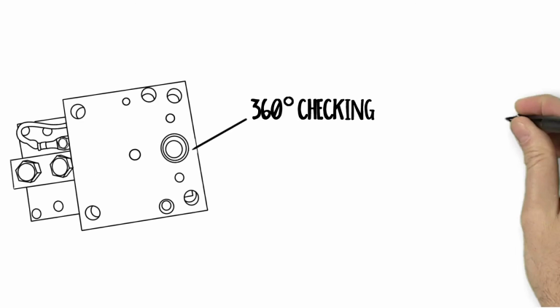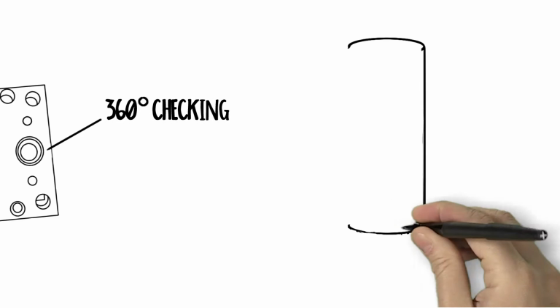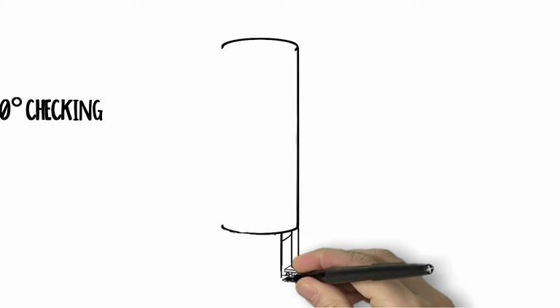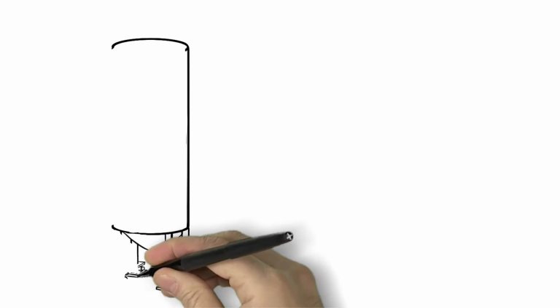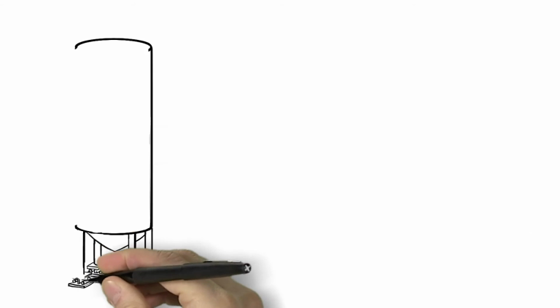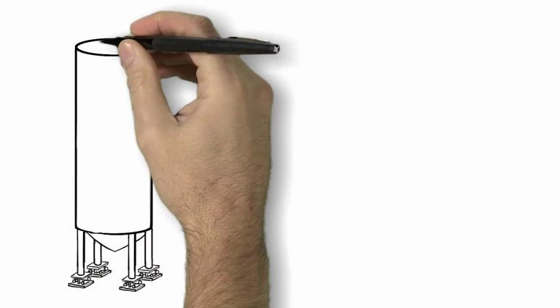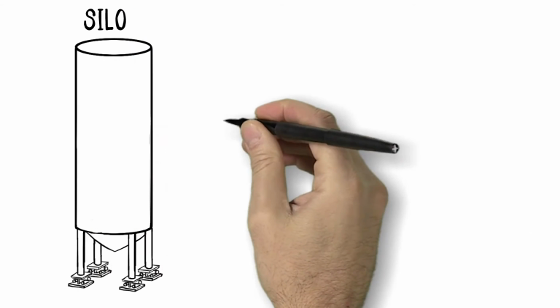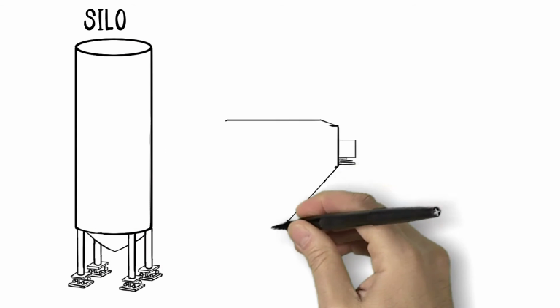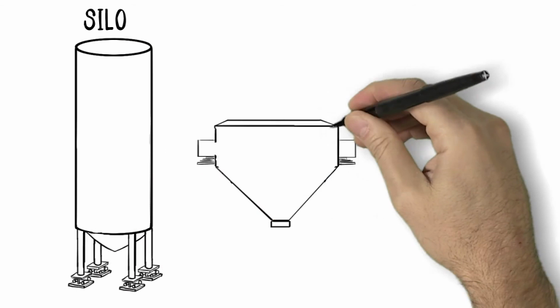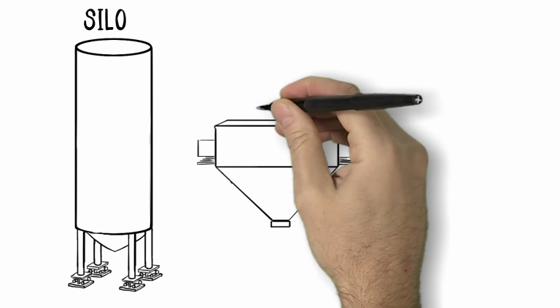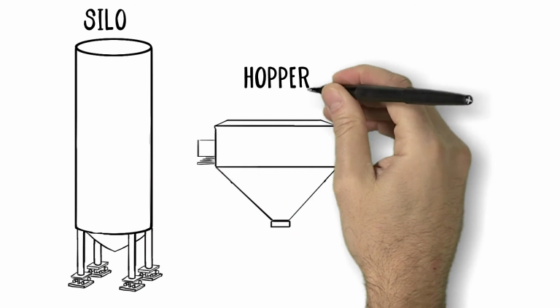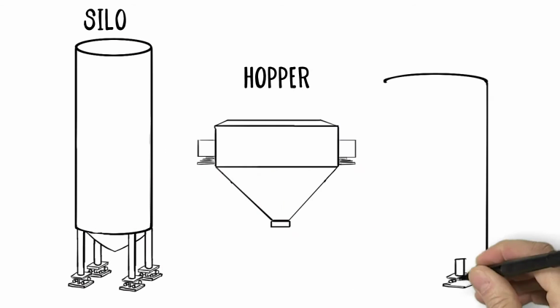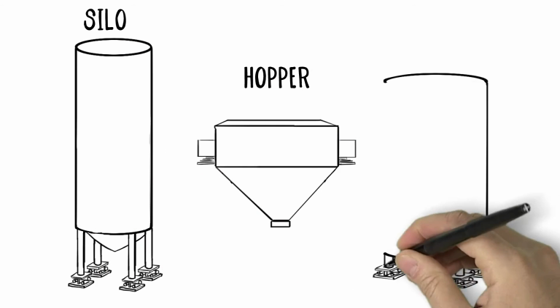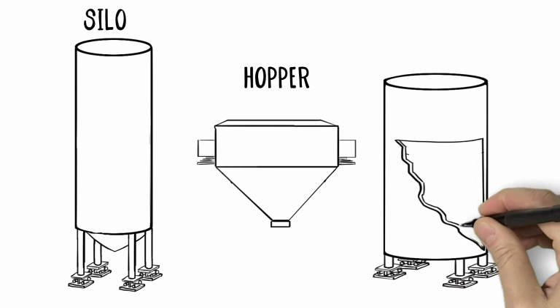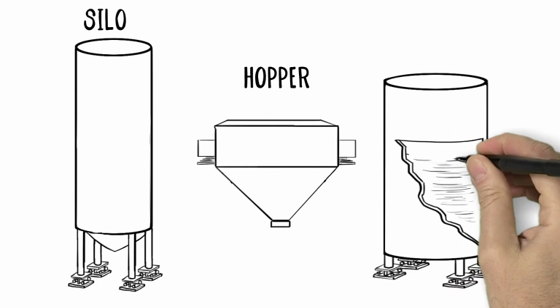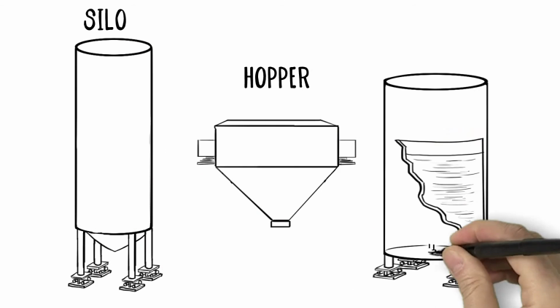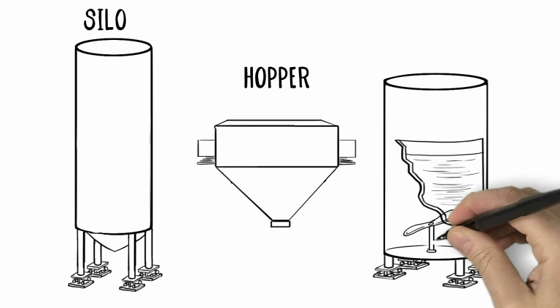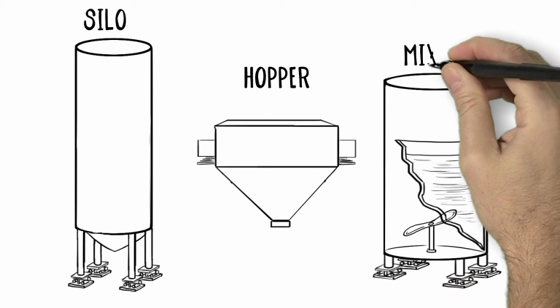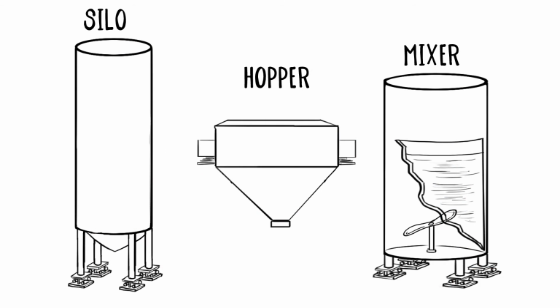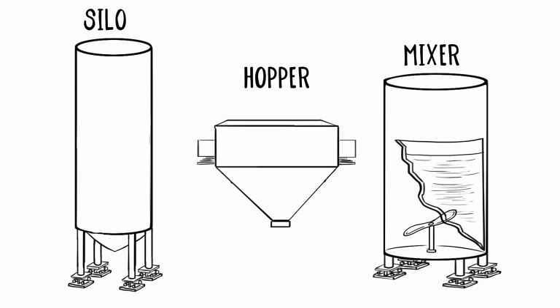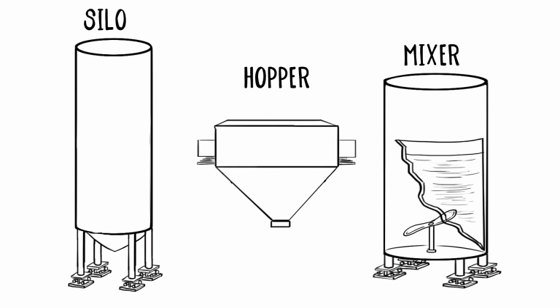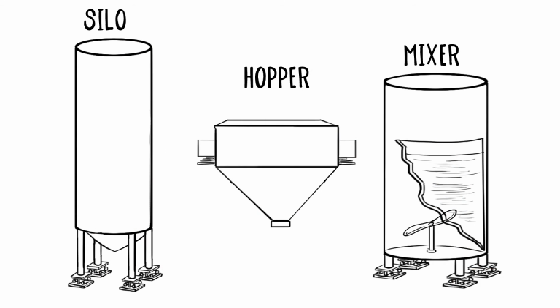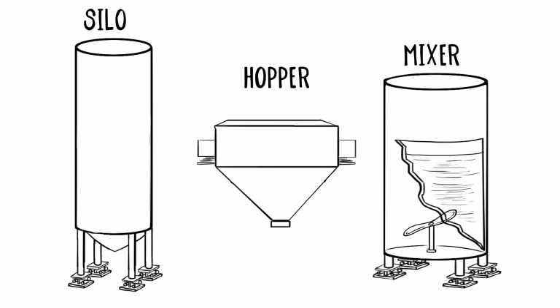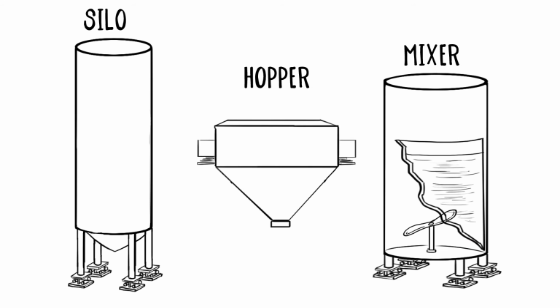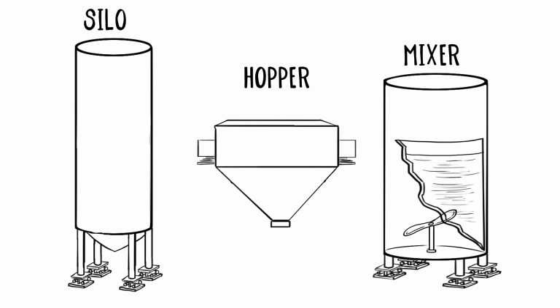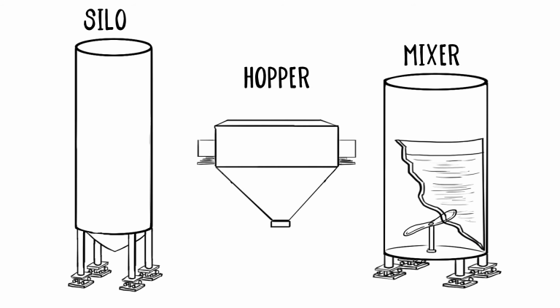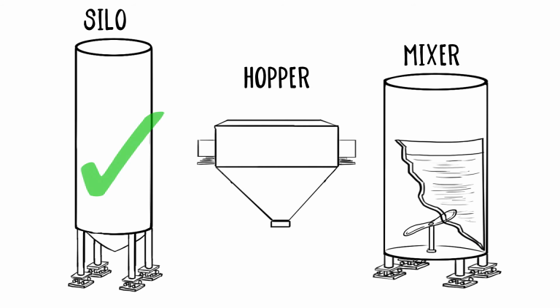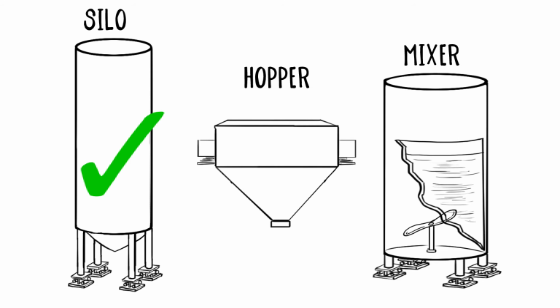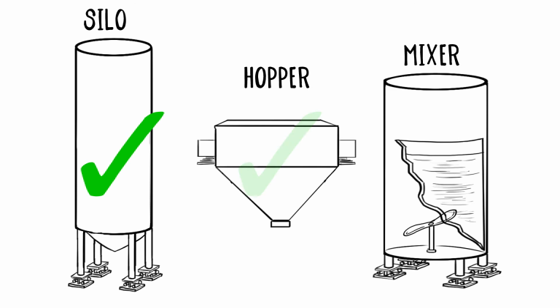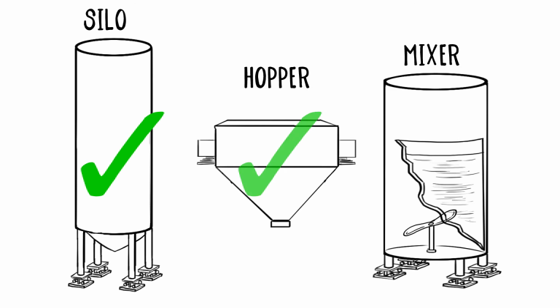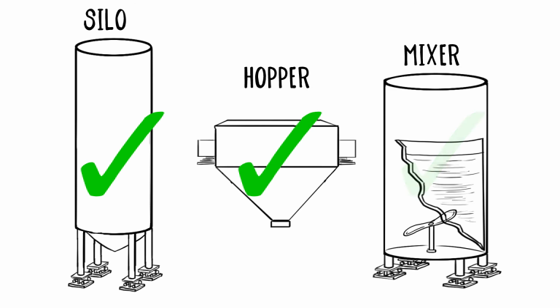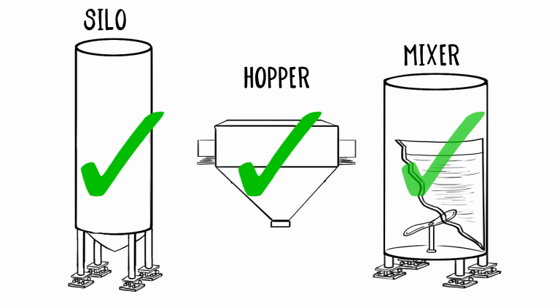Sounds simple. You know, we have that inventory silo upgrade coming up next month. I bet the One Mount would work there too.